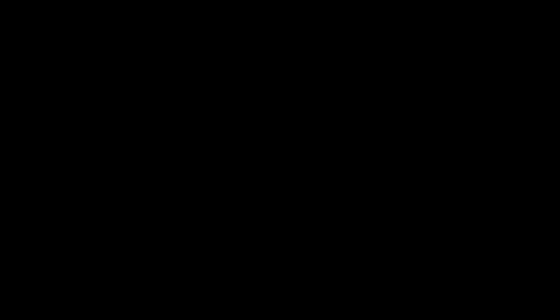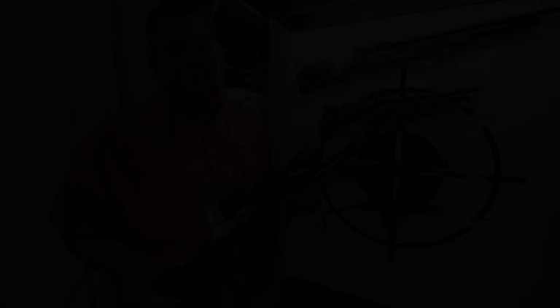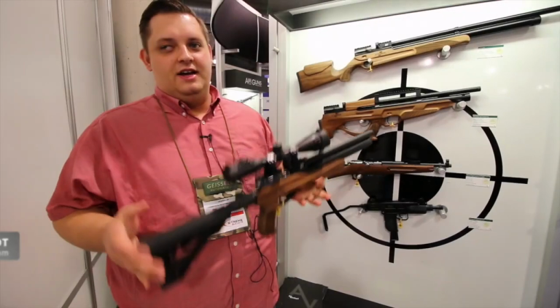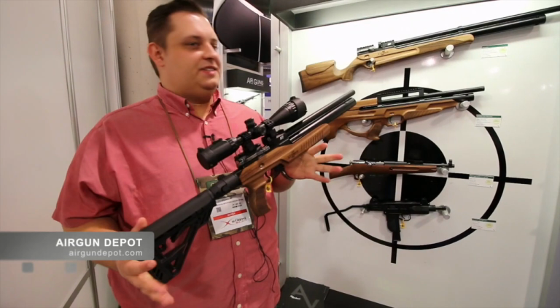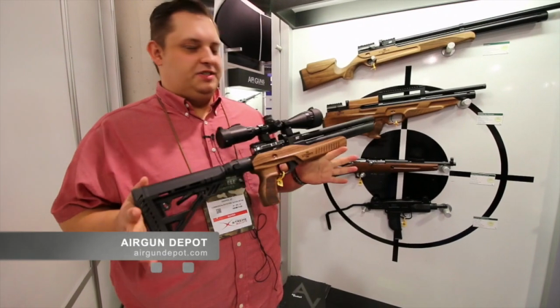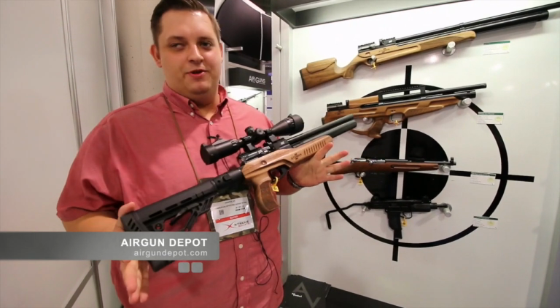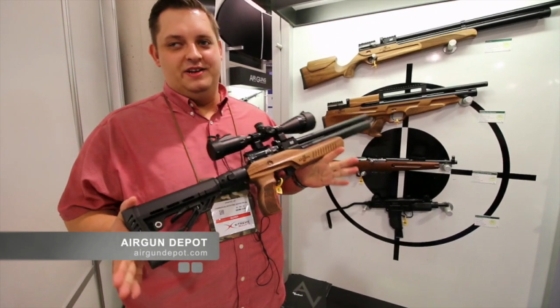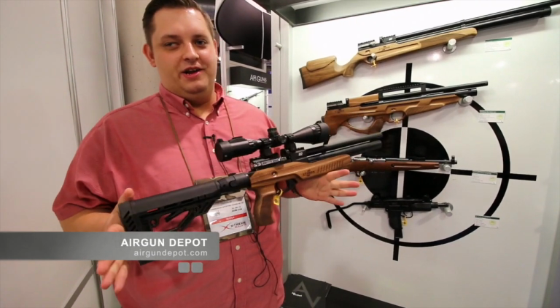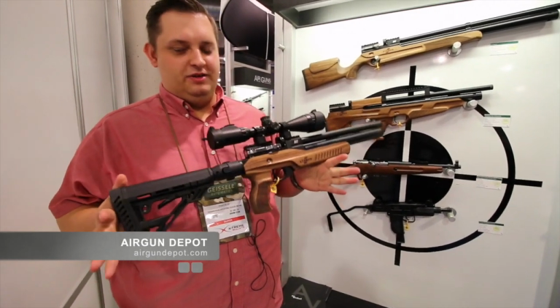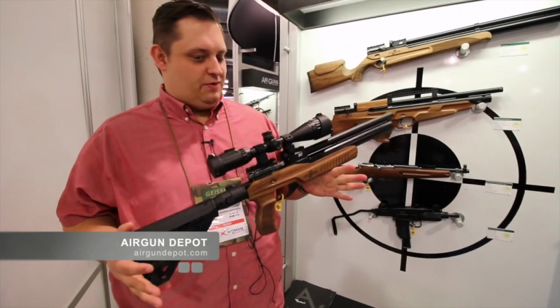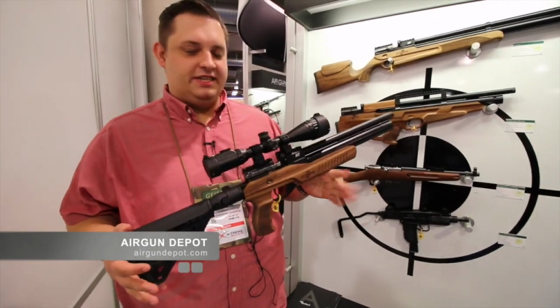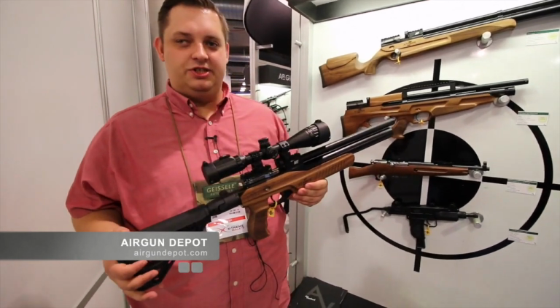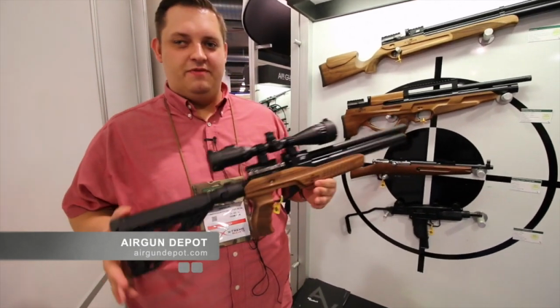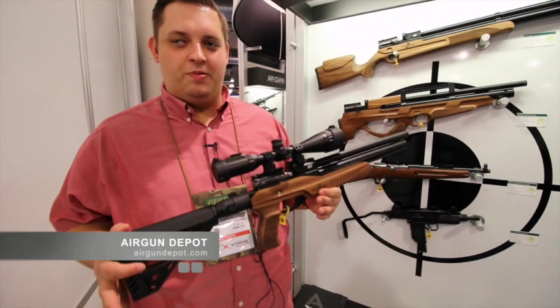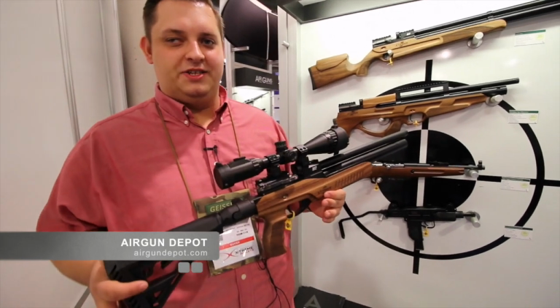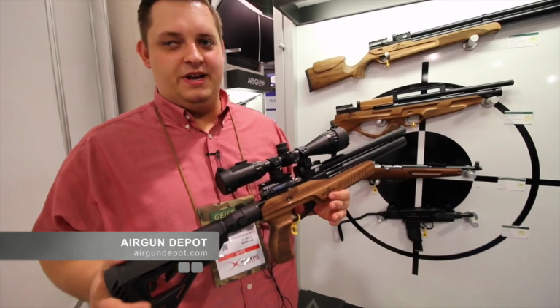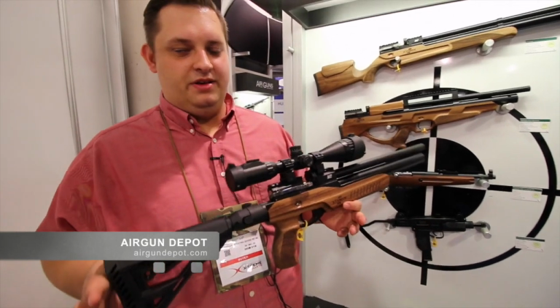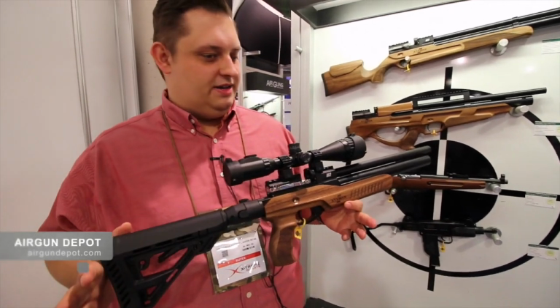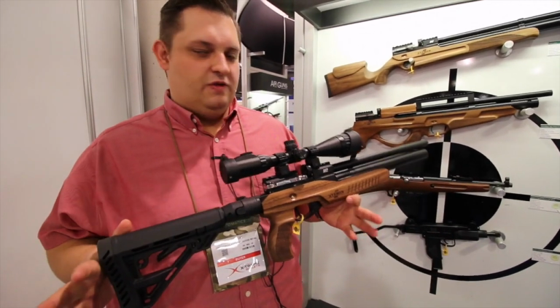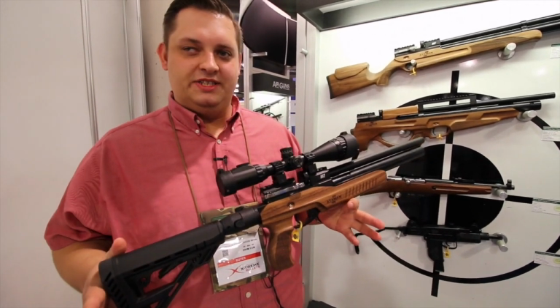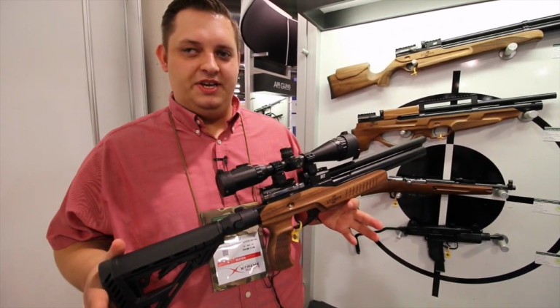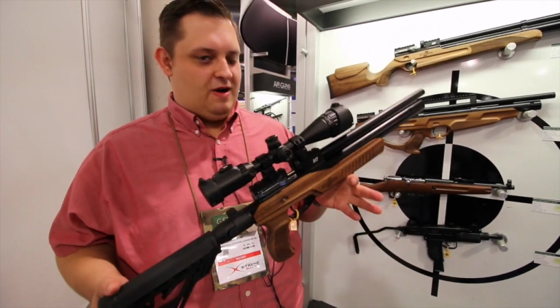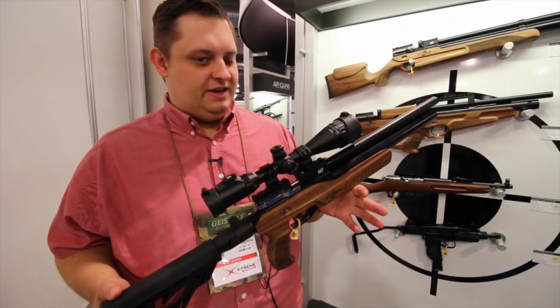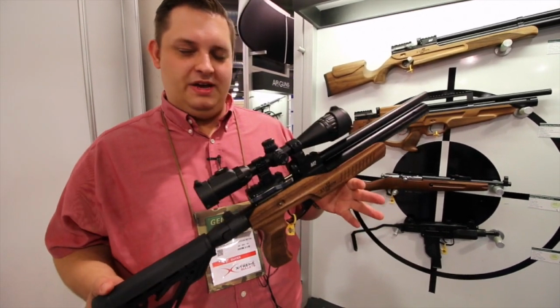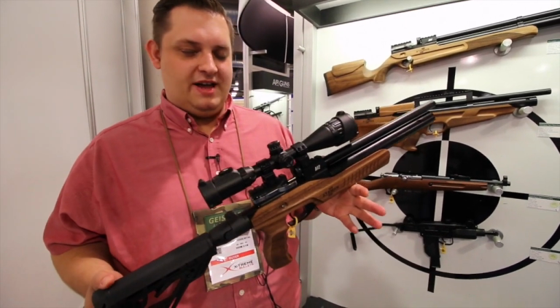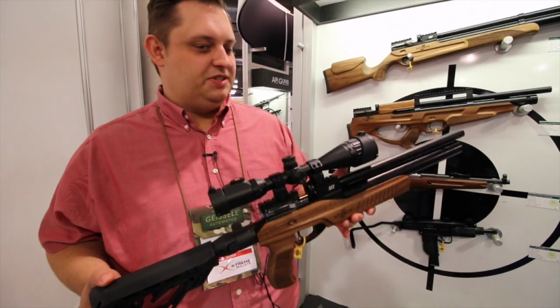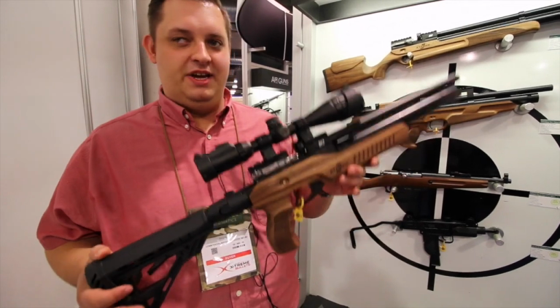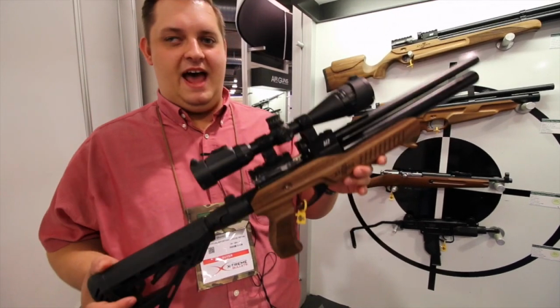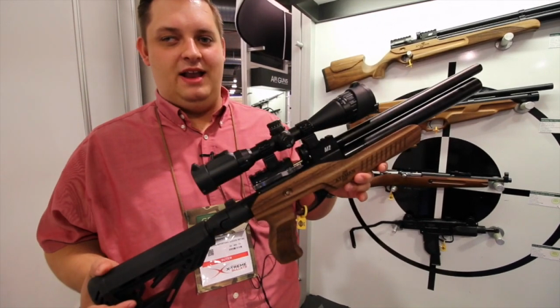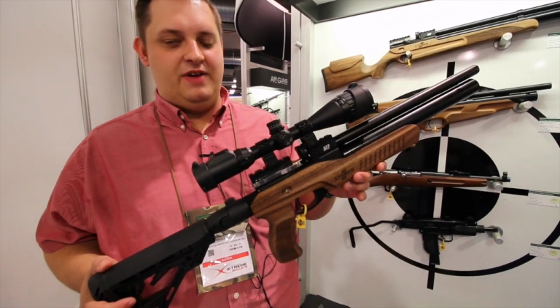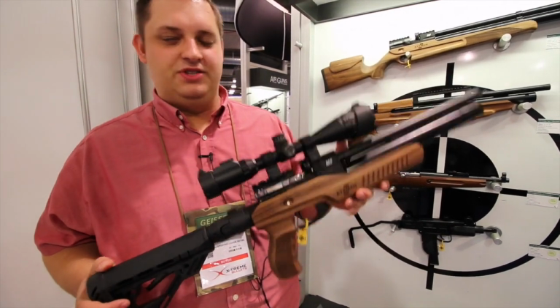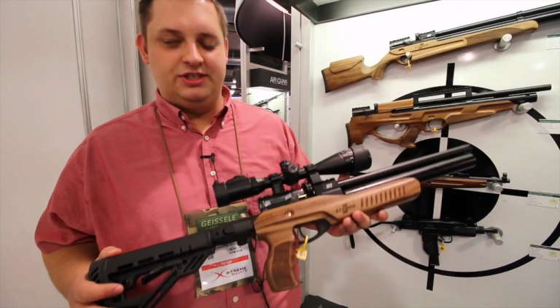Okay guys, this is Cameron with Airgun Depot. I want to take a chance to show you some of our new products that we're bringing in for 2016. One of our big announcements is bringing in the Ataman line of air guns from Russia.